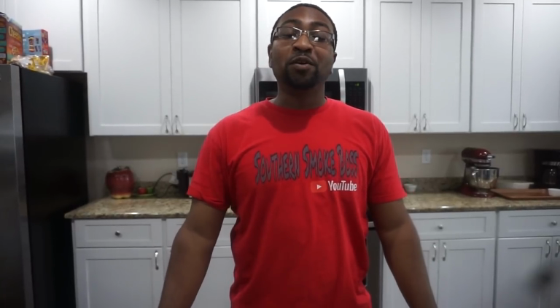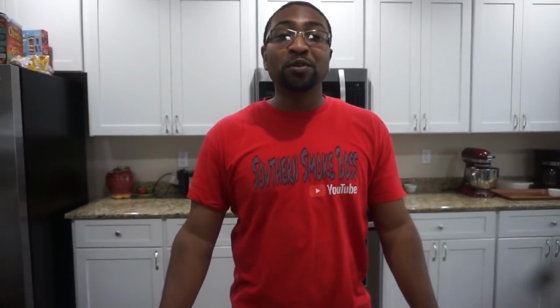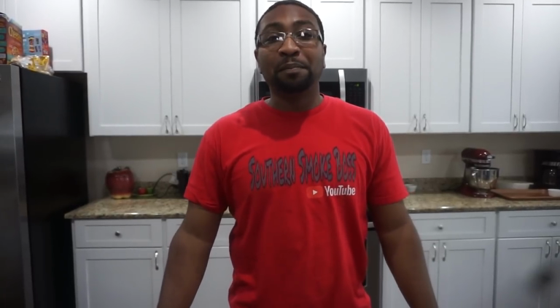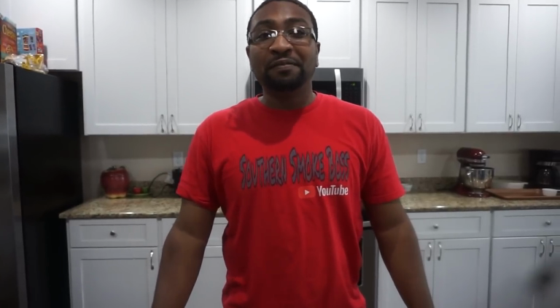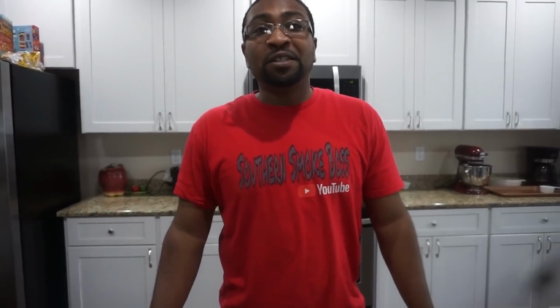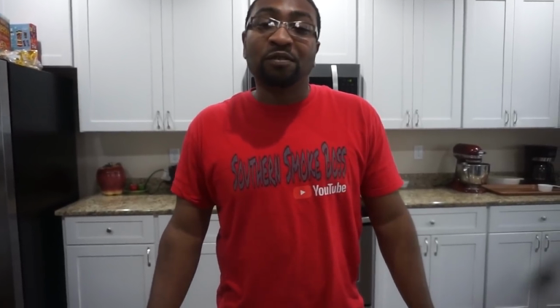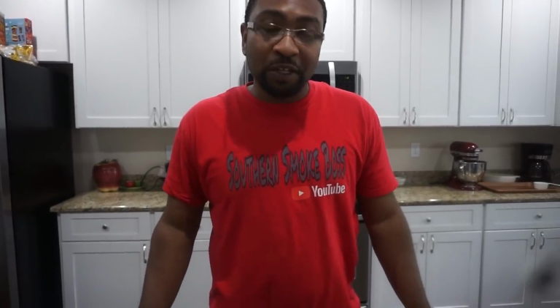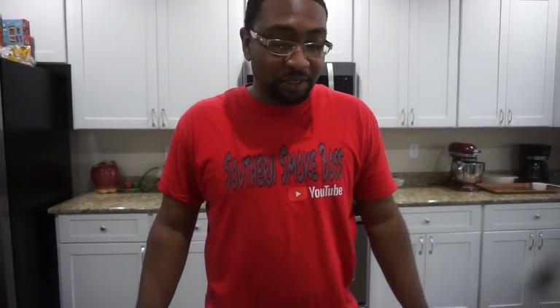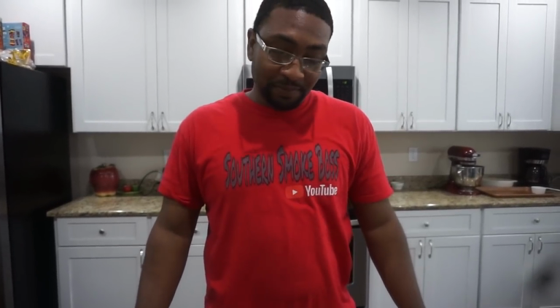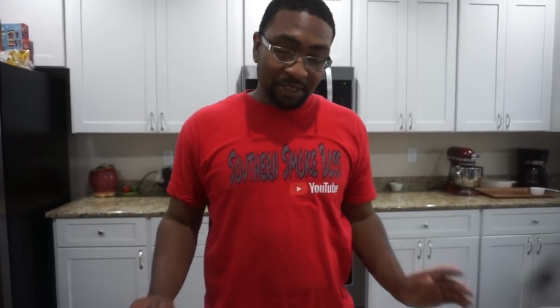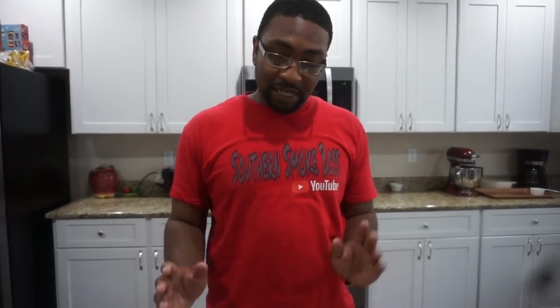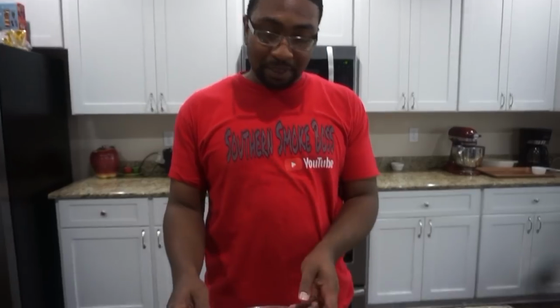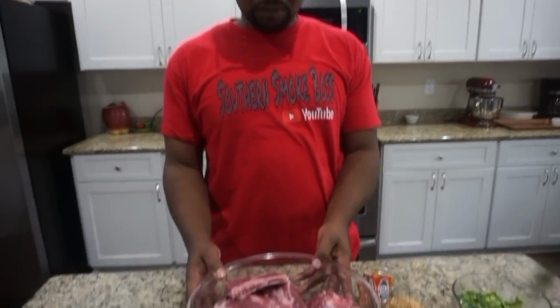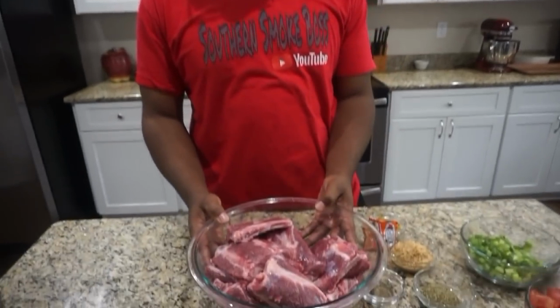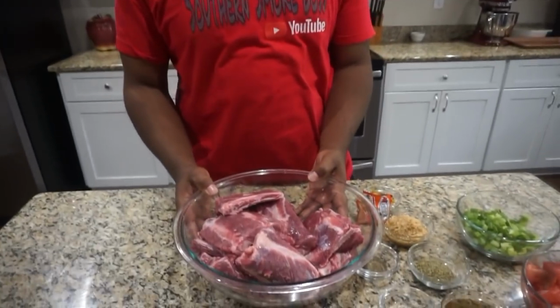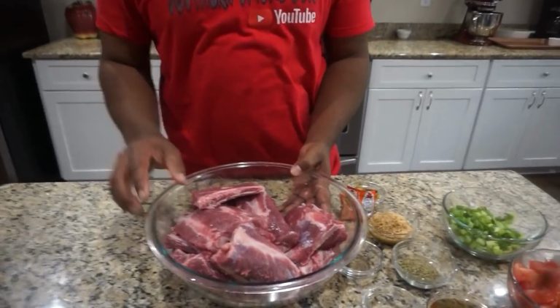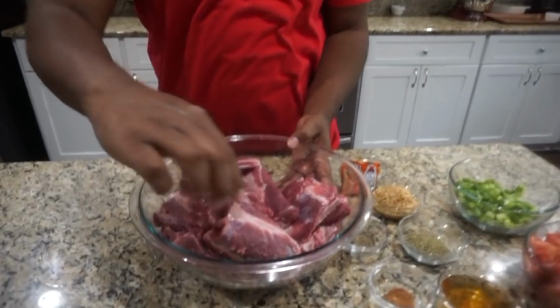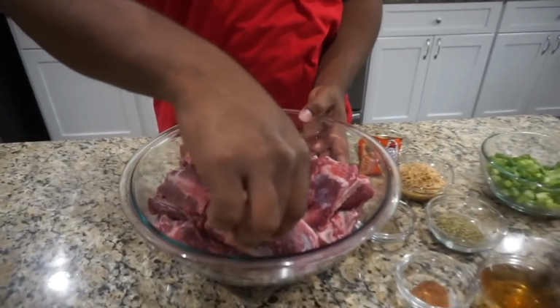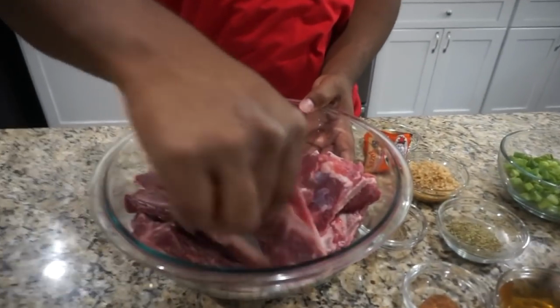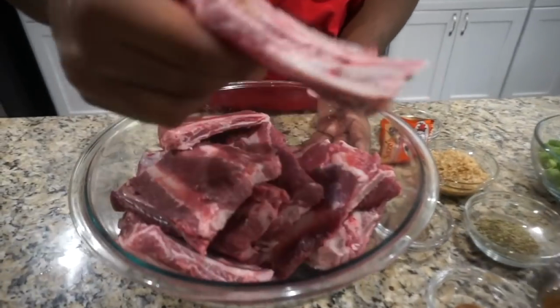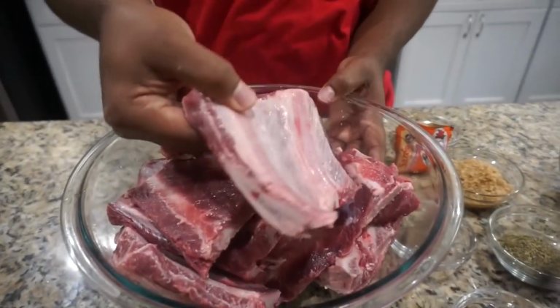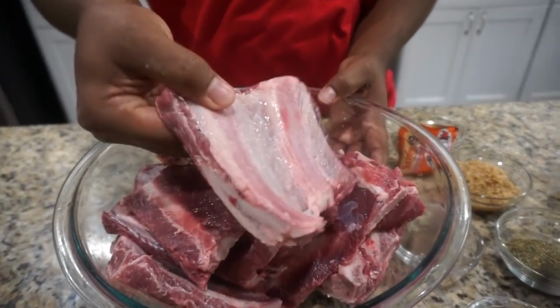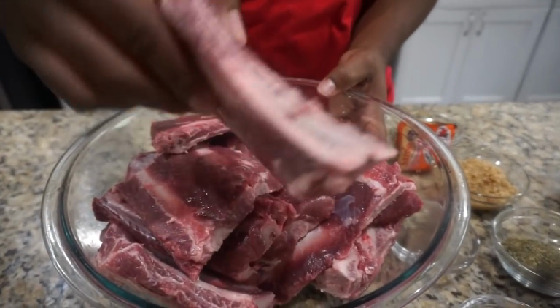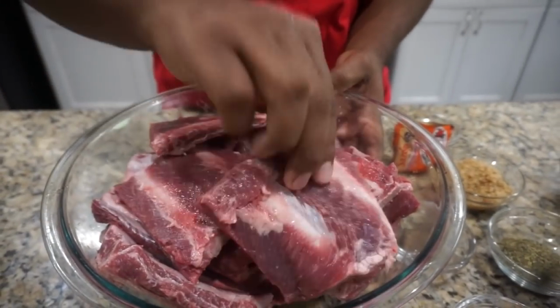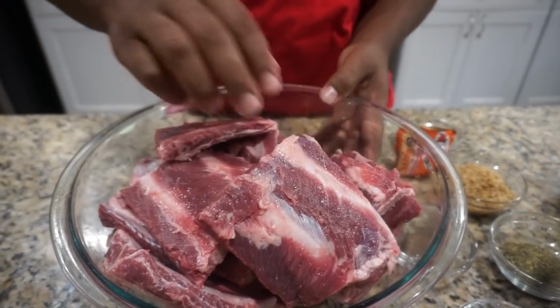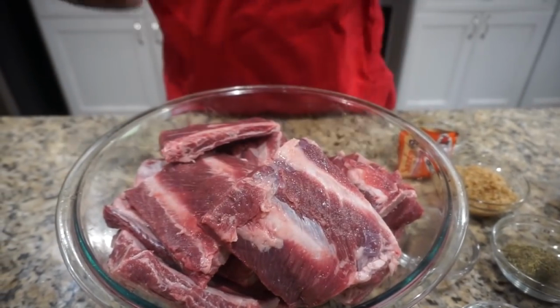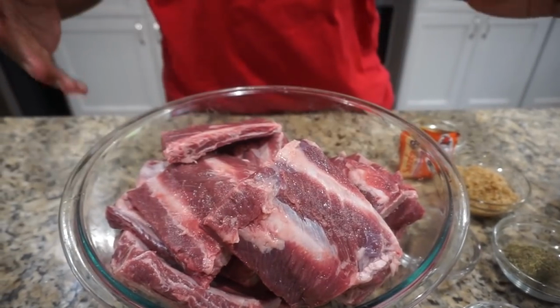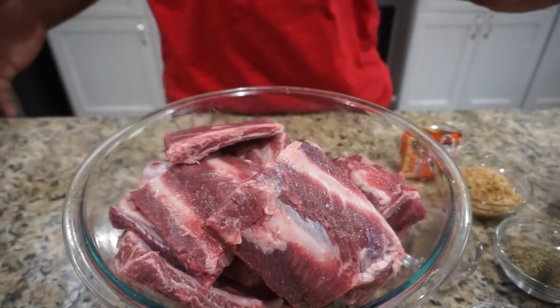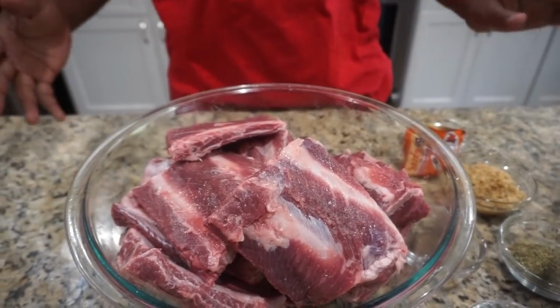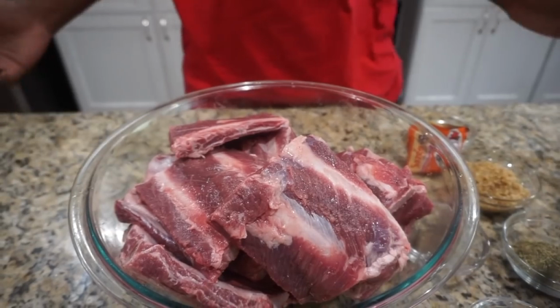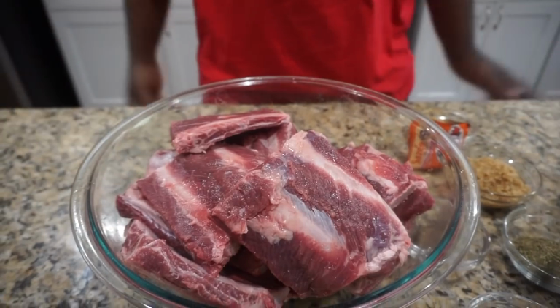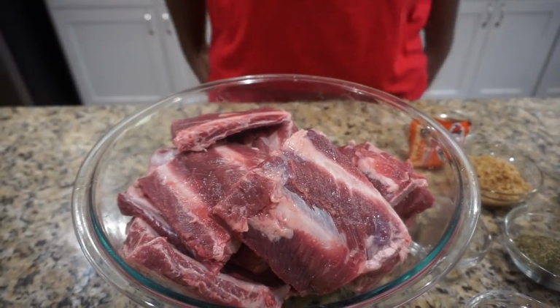Today I'm going to be doing some beef chuck ribs. So I got some beef chuck ribs here. I pulled the membrane out the back side of them — the silver back, whatever you want to call it.